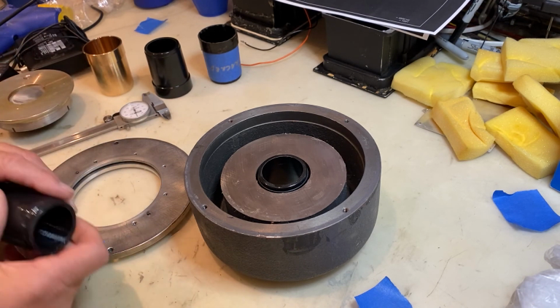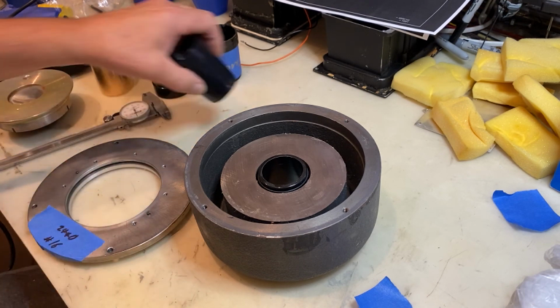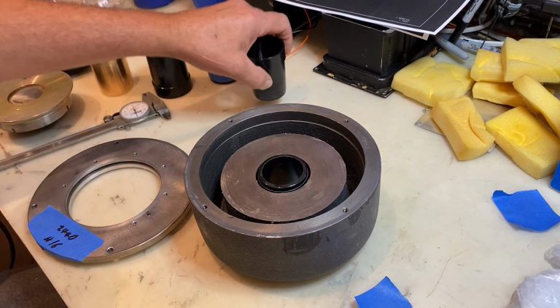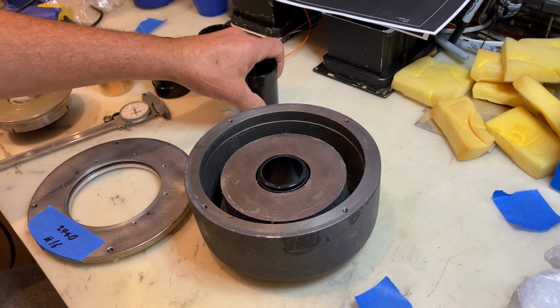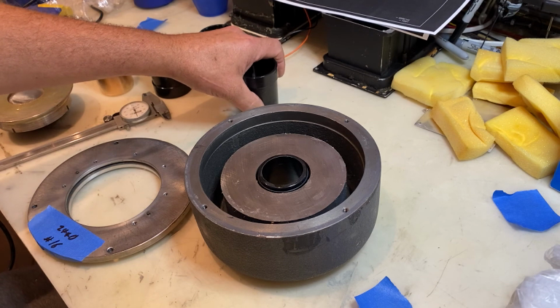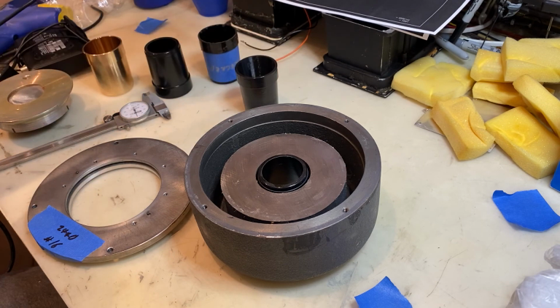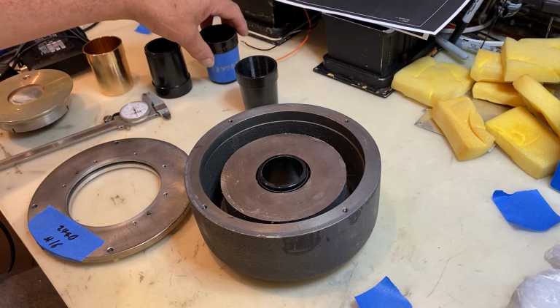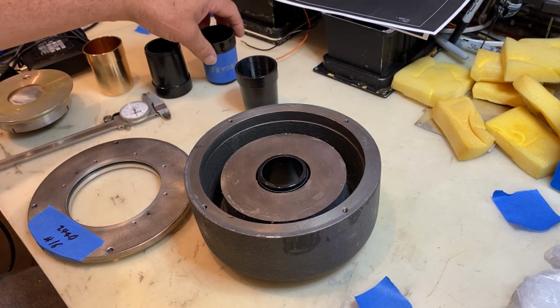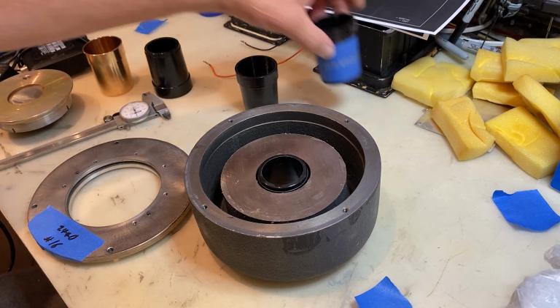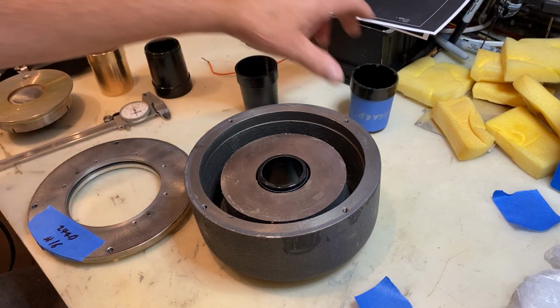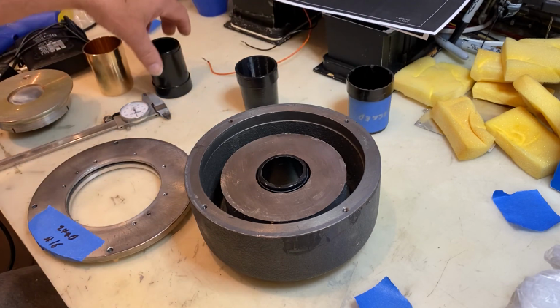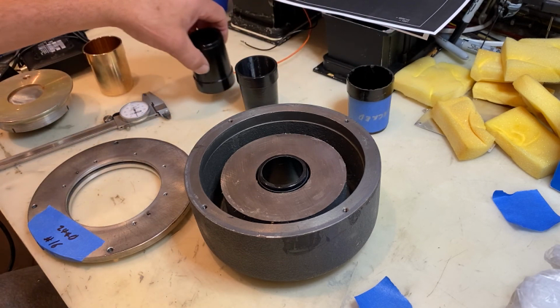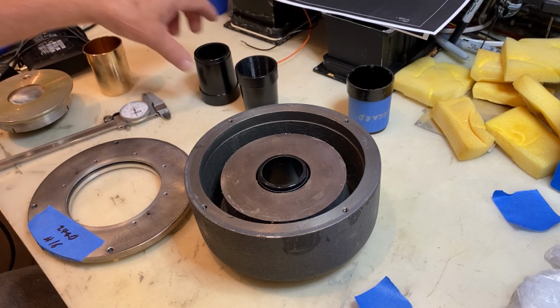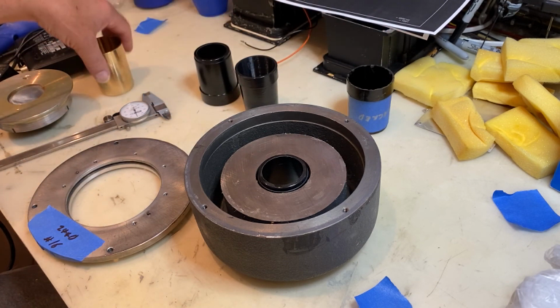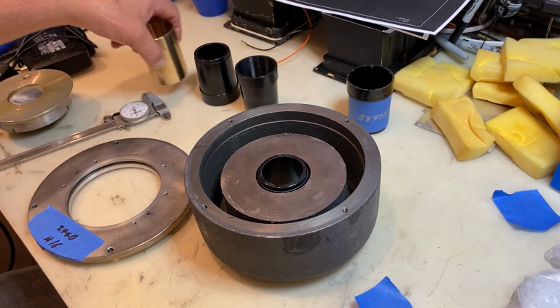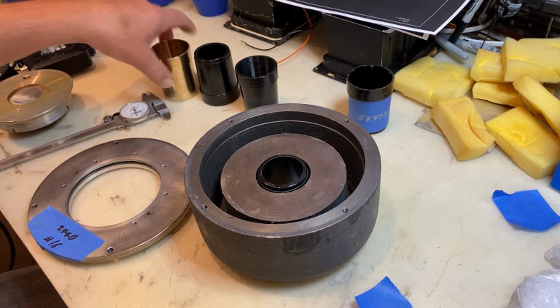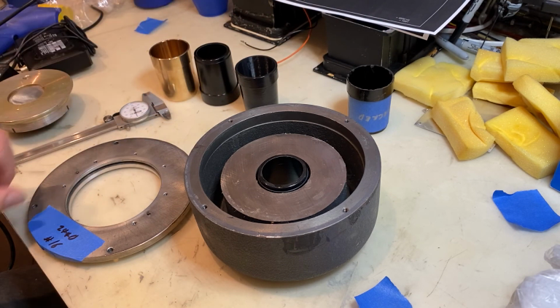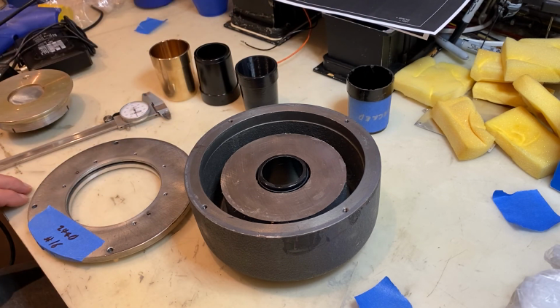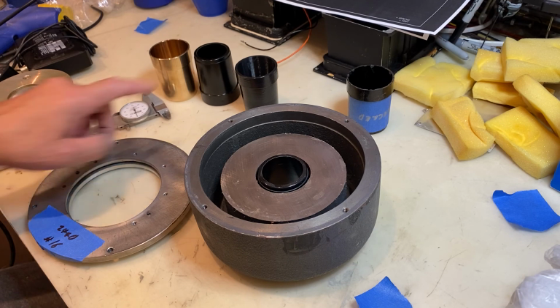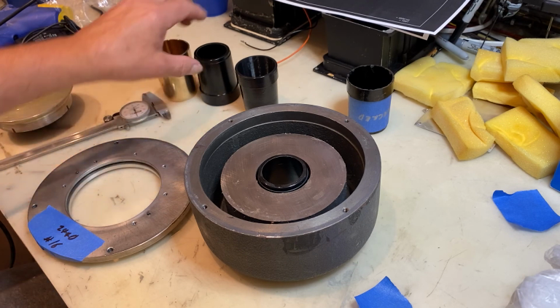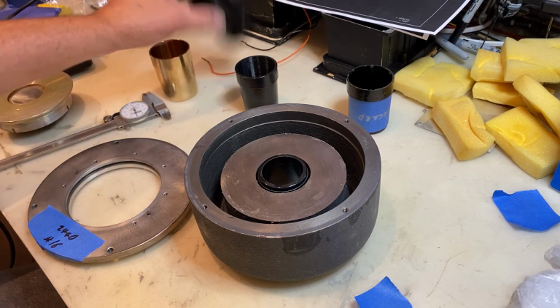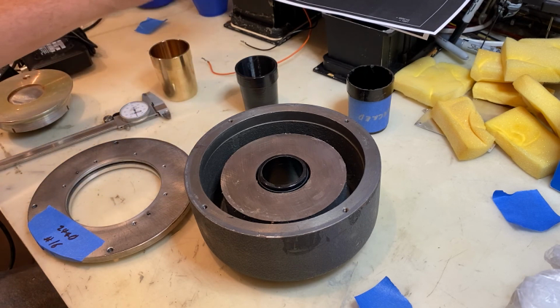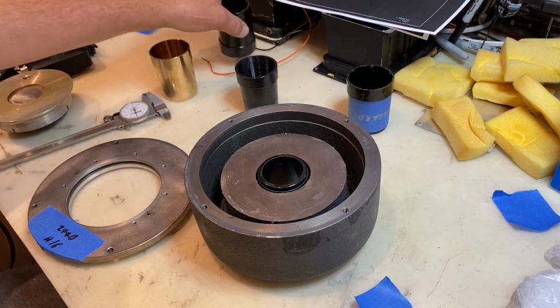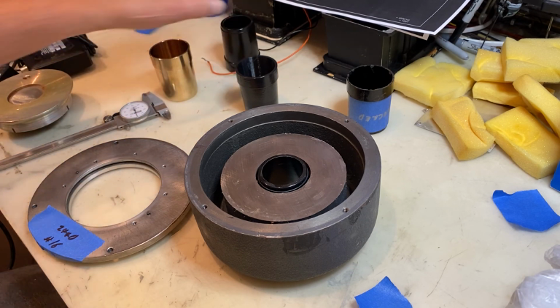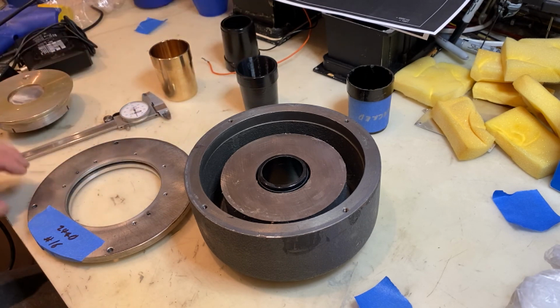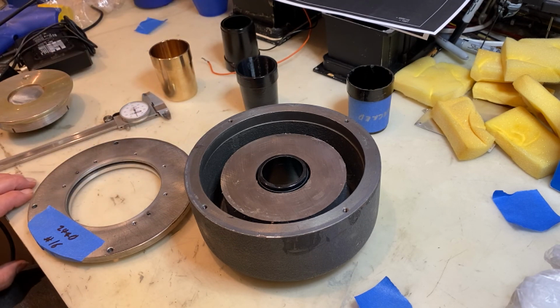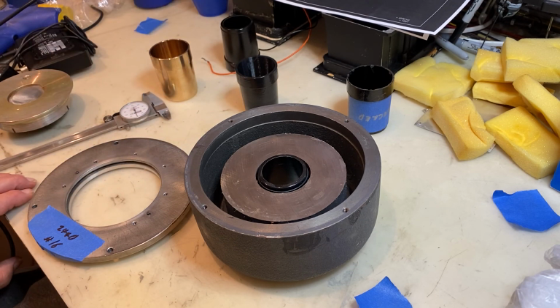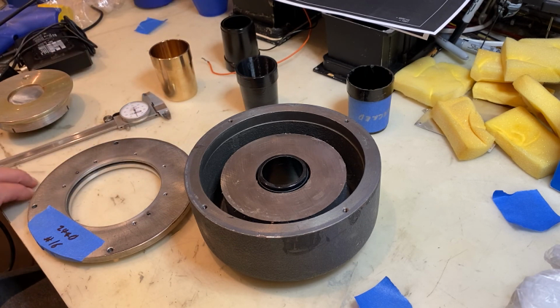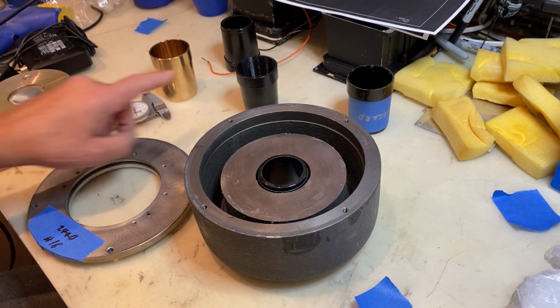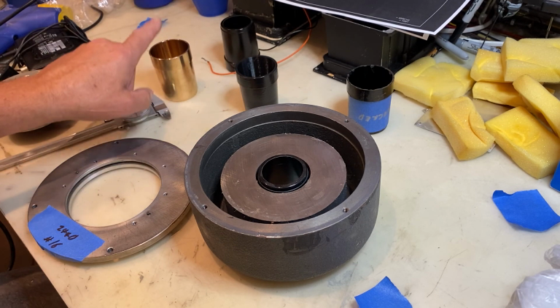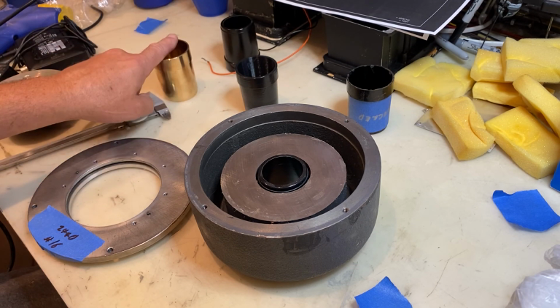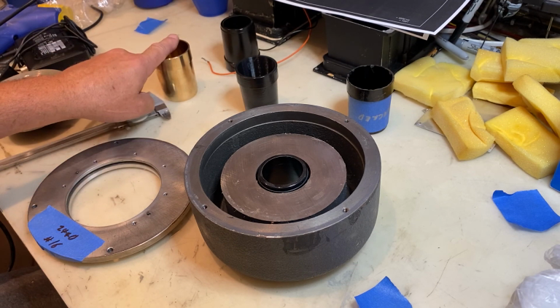Those are the three options available these days. Obviously the original JBLs are long gone, so you've got the bronze version and the Speaker Exchange 3D printed plastic version.